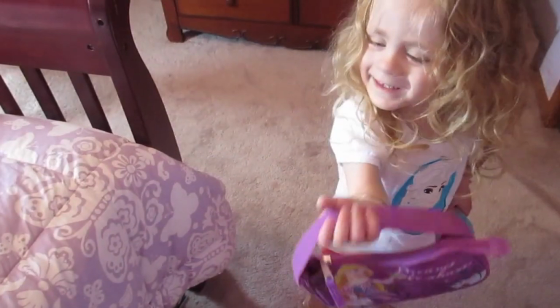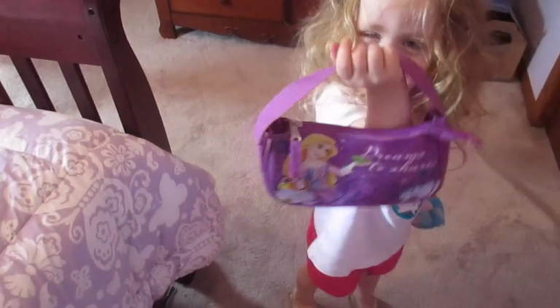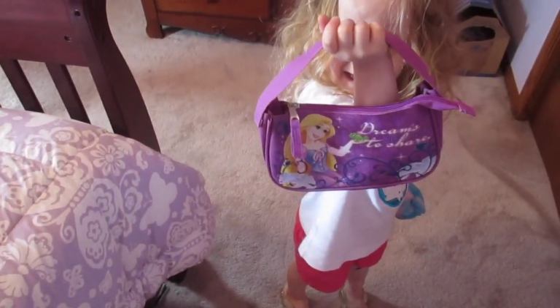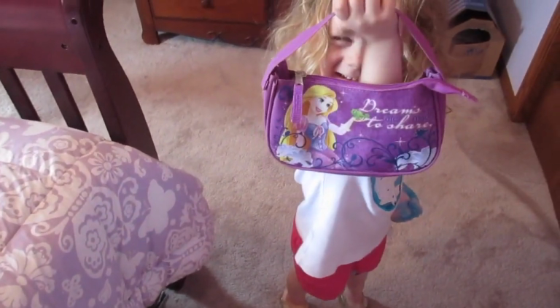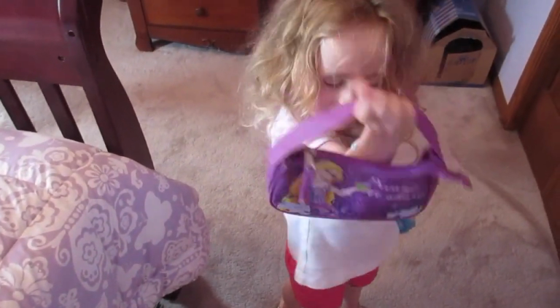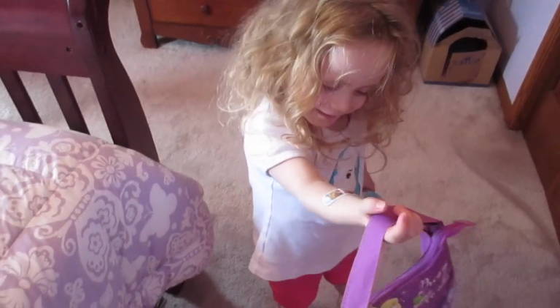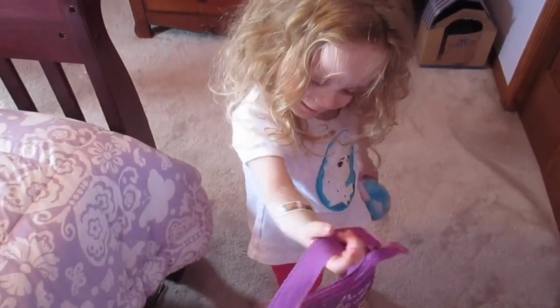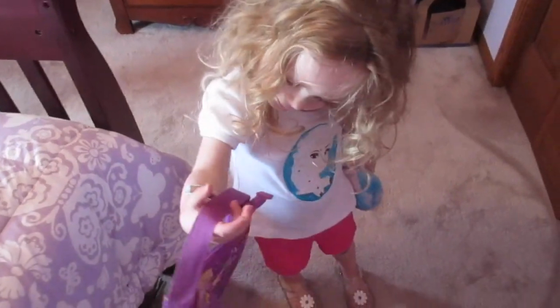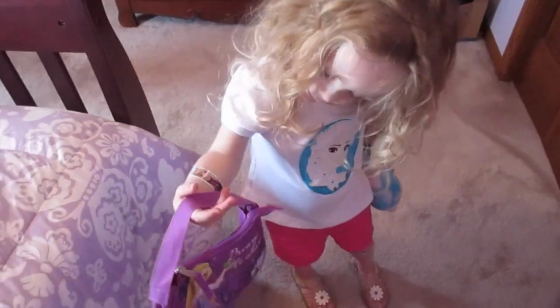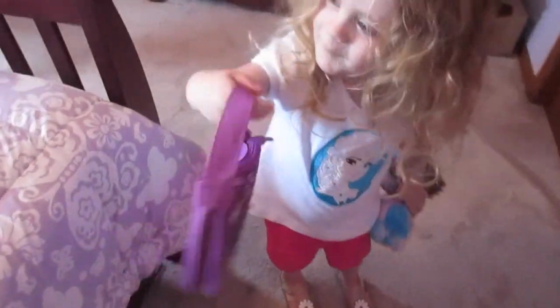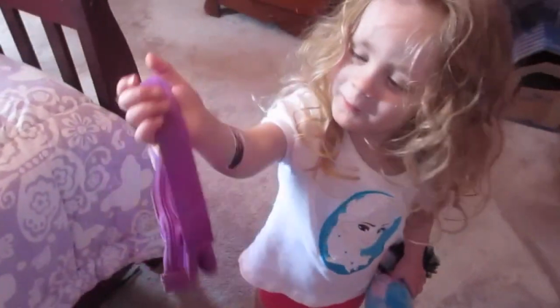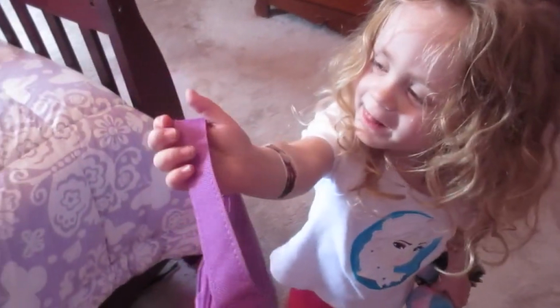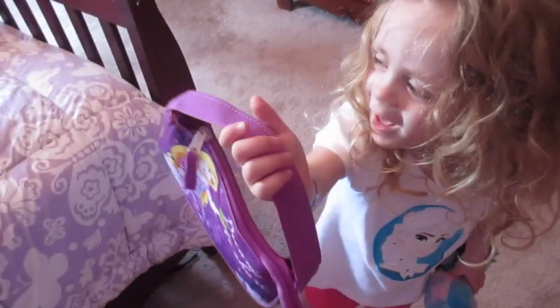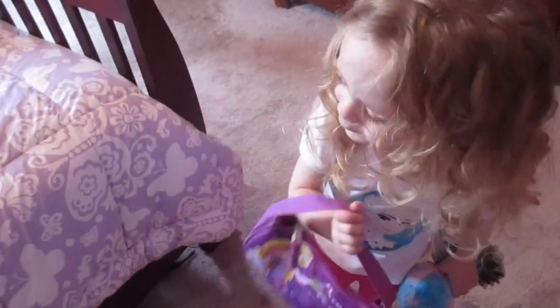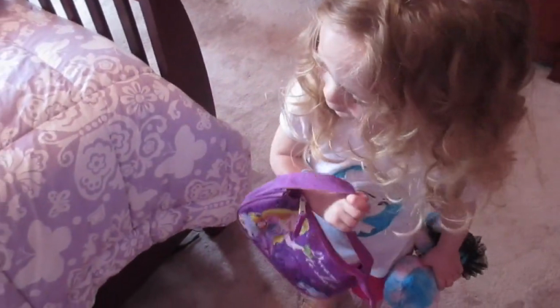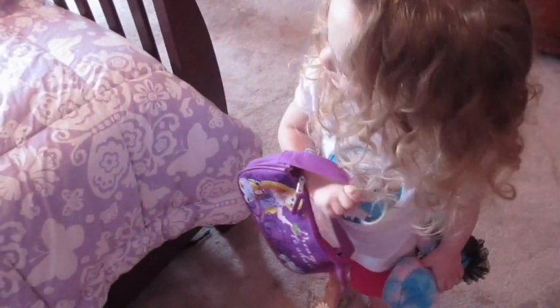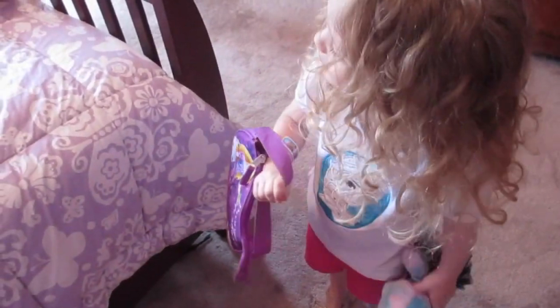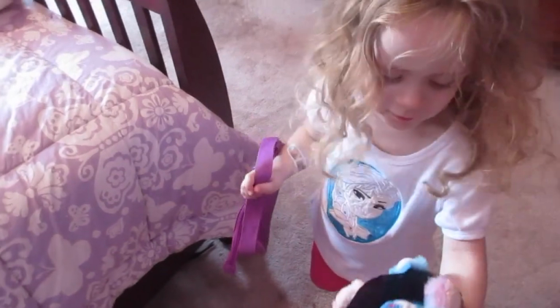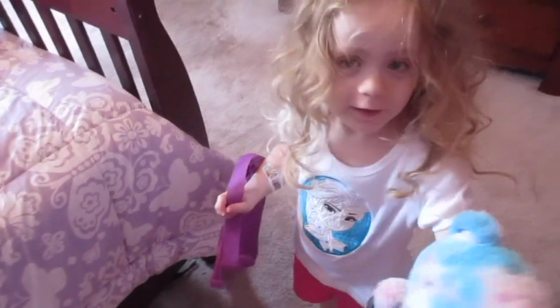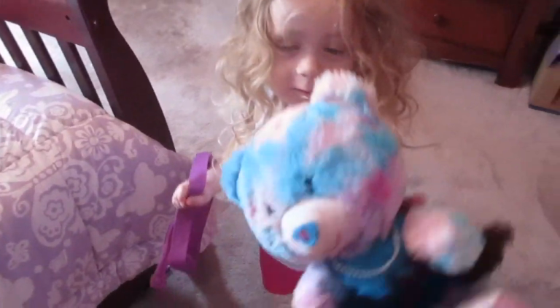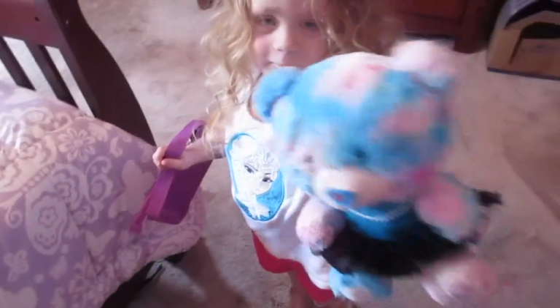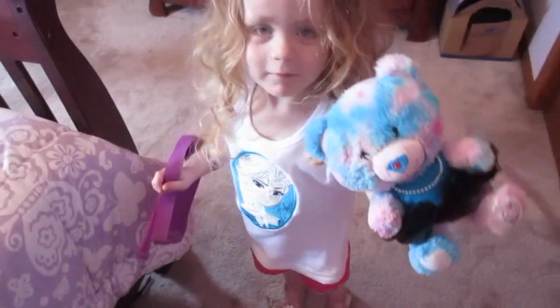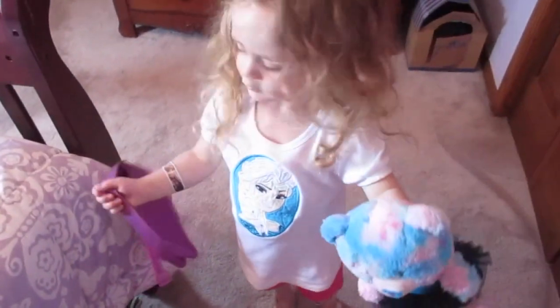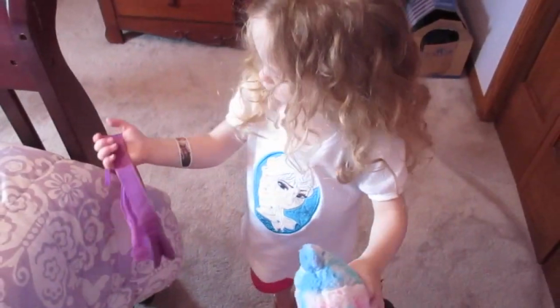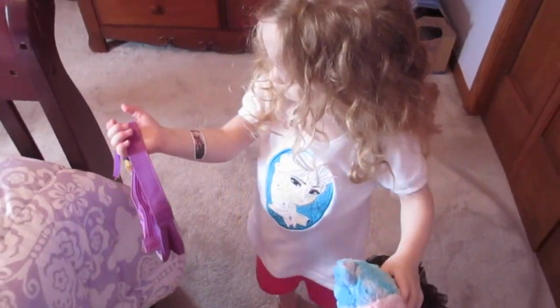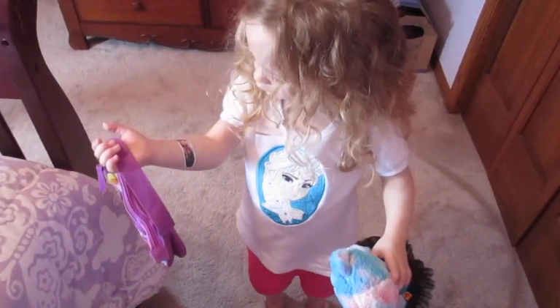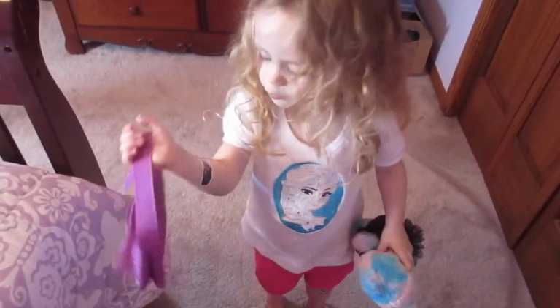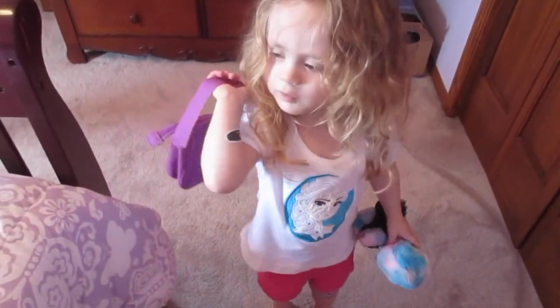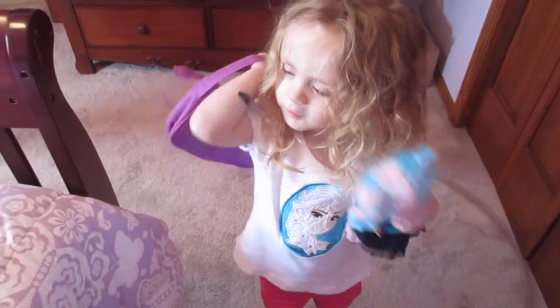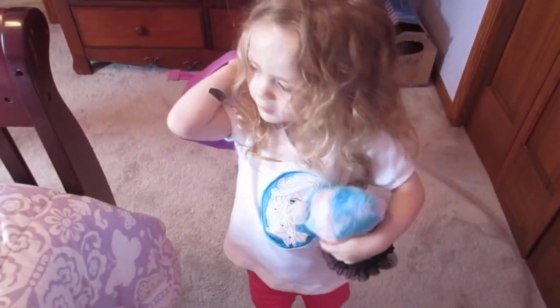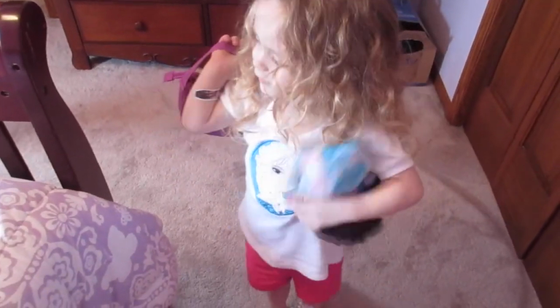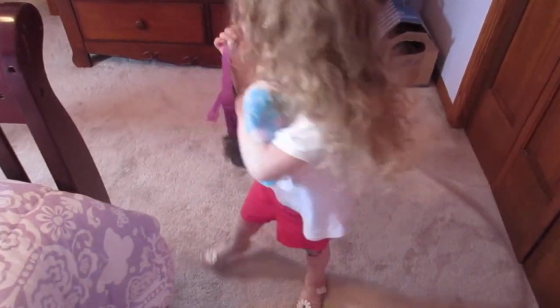Natalie's very excited about her purse. She has a Rapunzel and Pascal purse, and she has a little wristlet too. Are you going to be bringing your bear? Let's go put everything in your bag too, okay?